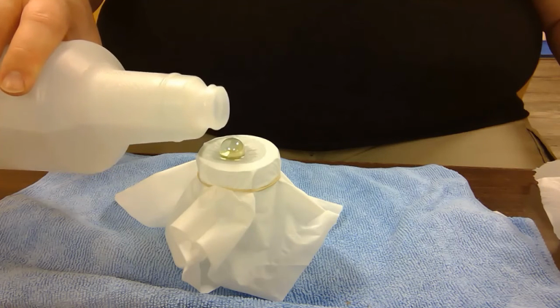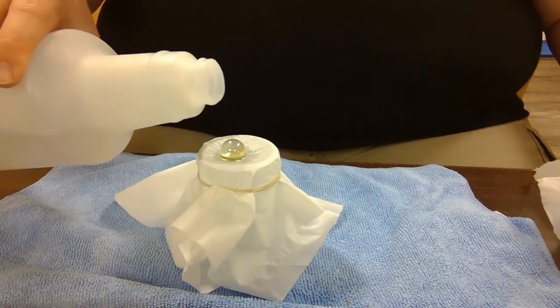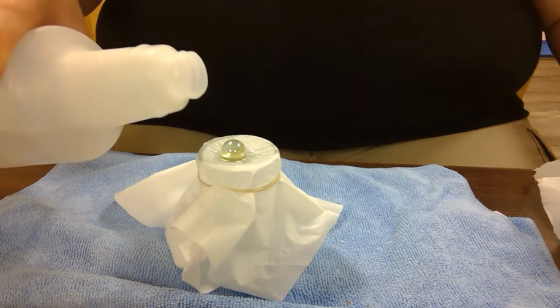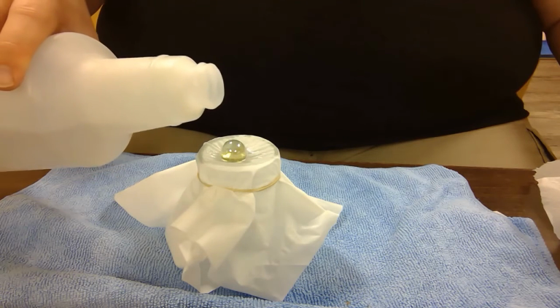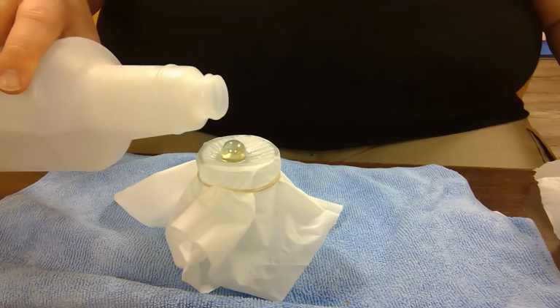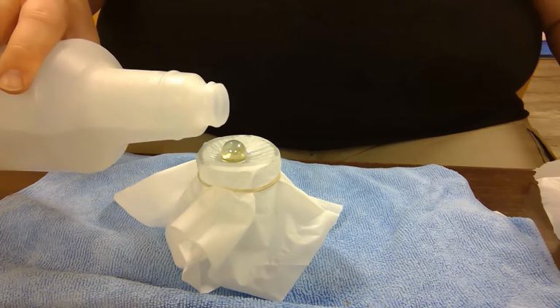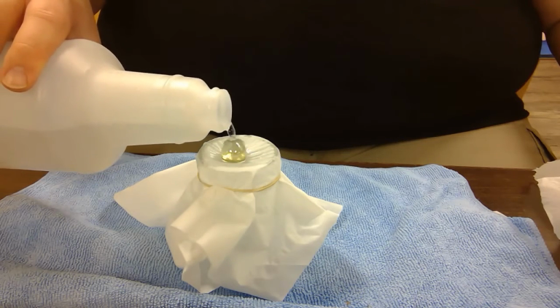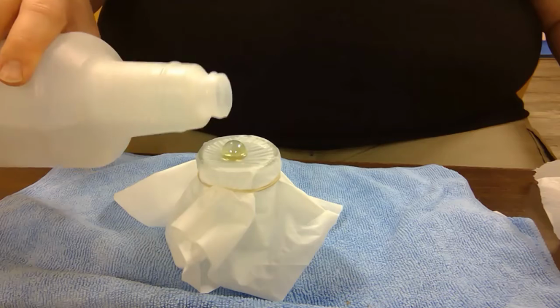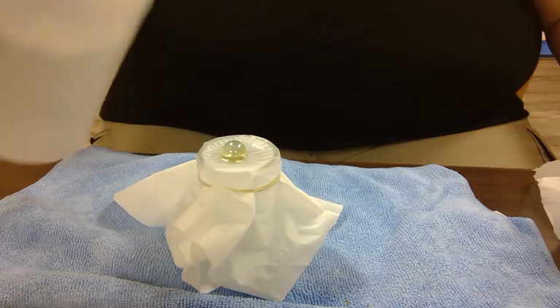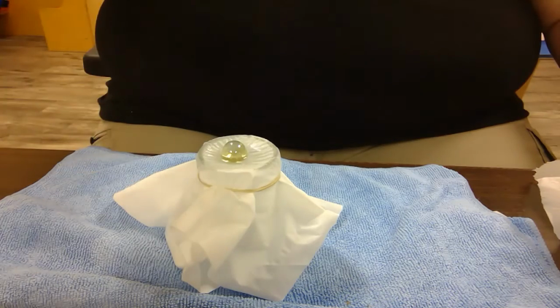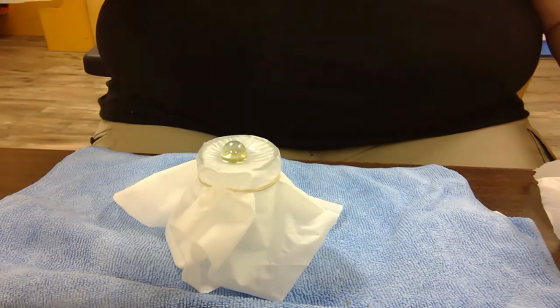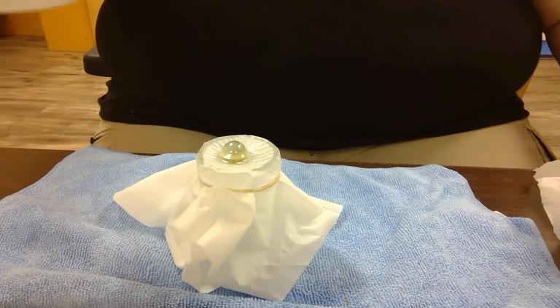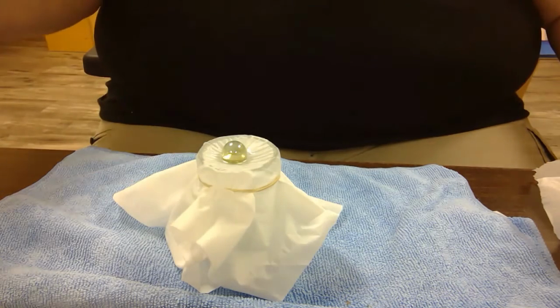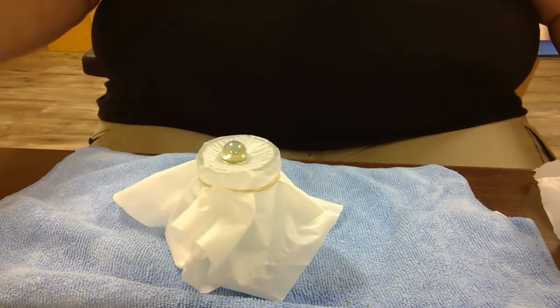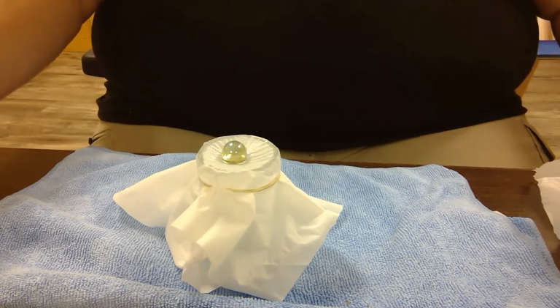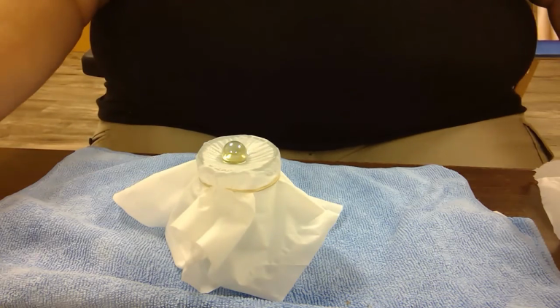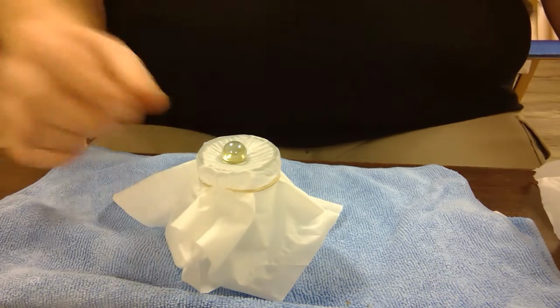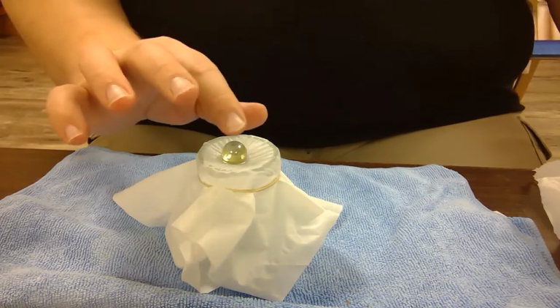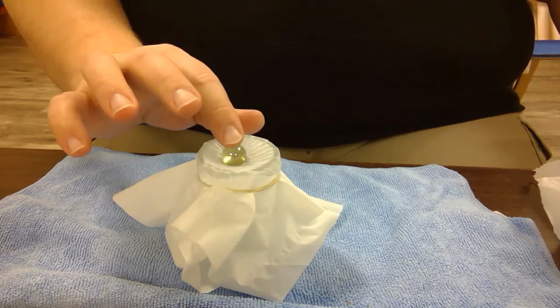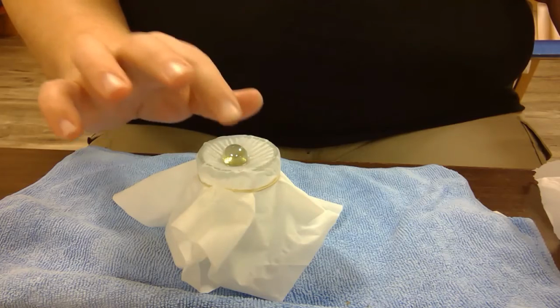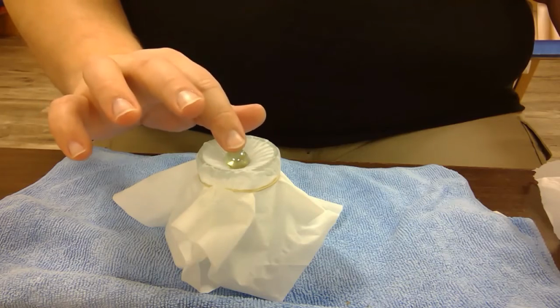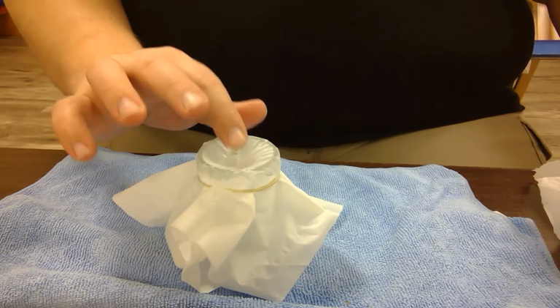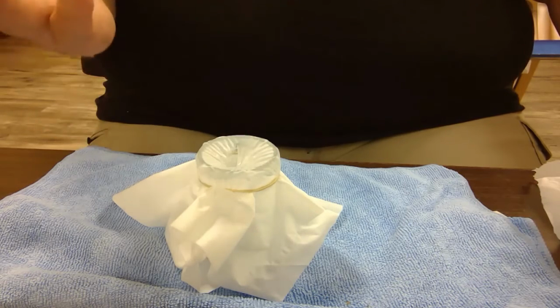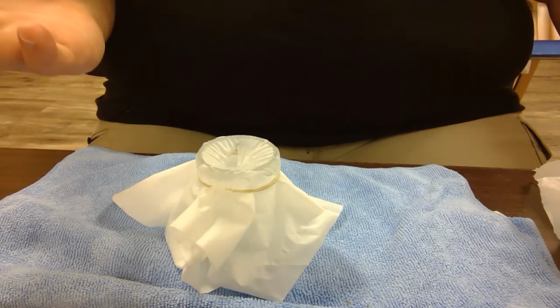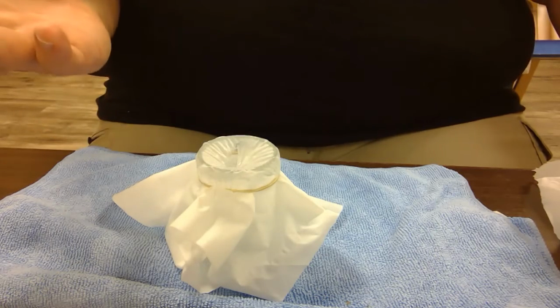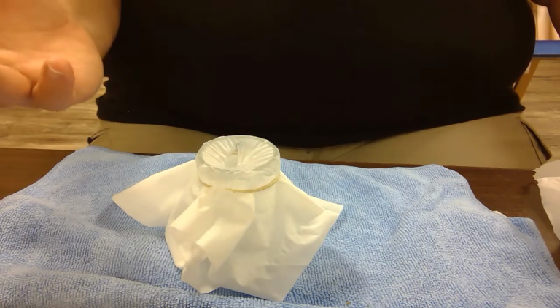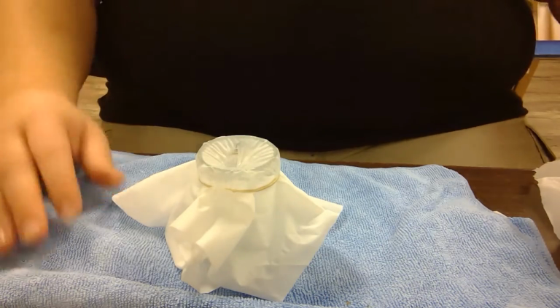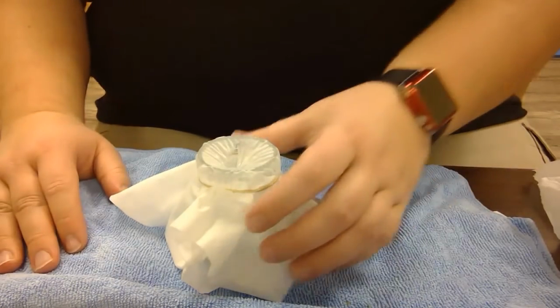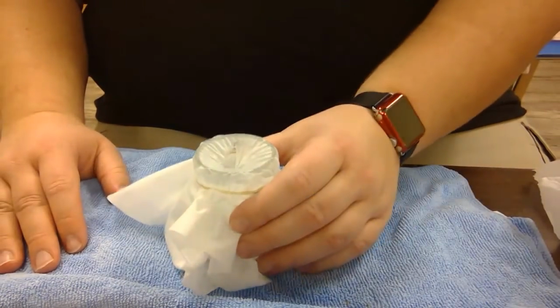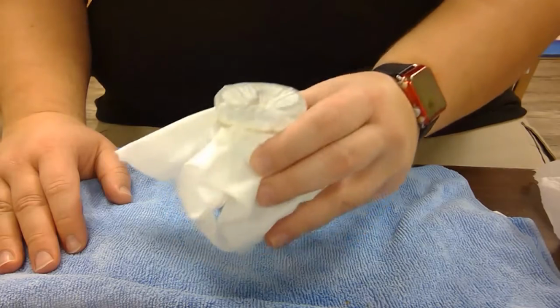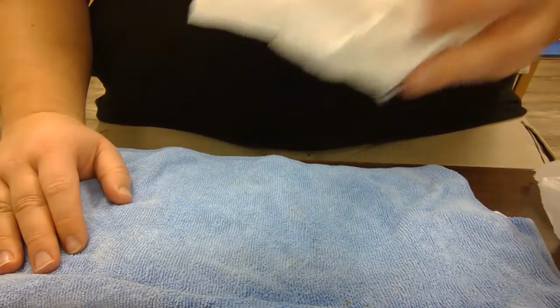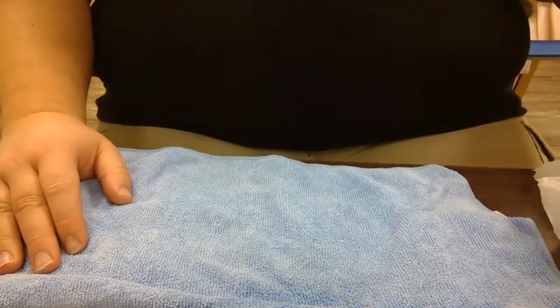Now look, it's already sinking. And that wasn't even a full ounce of water. And so if I gently push on it, like so, it breaks. So that was not even a full ounce of water.